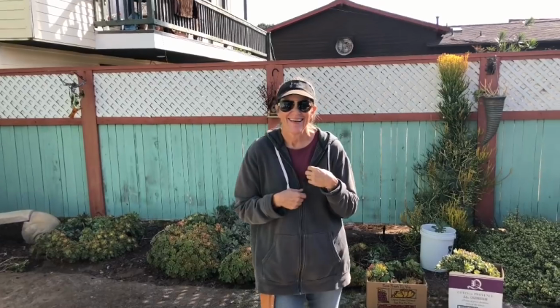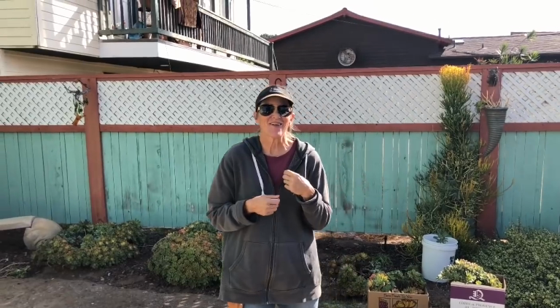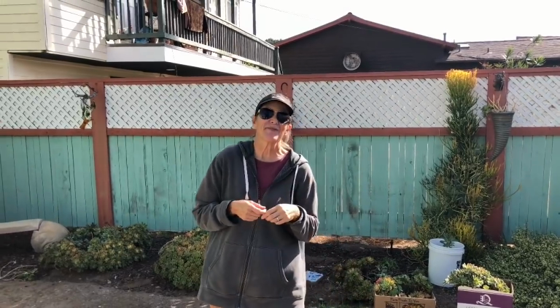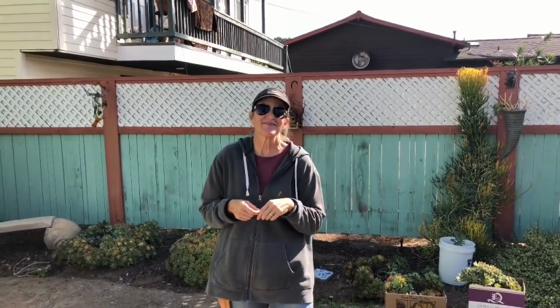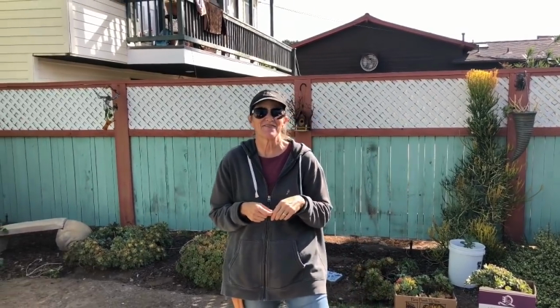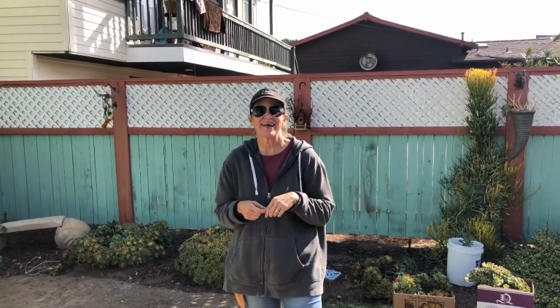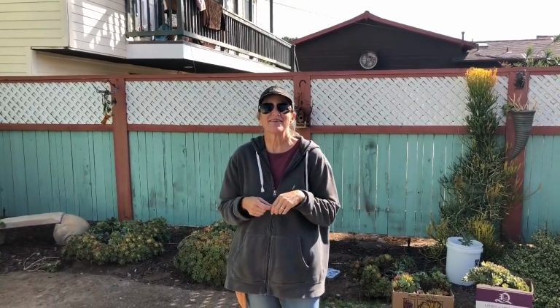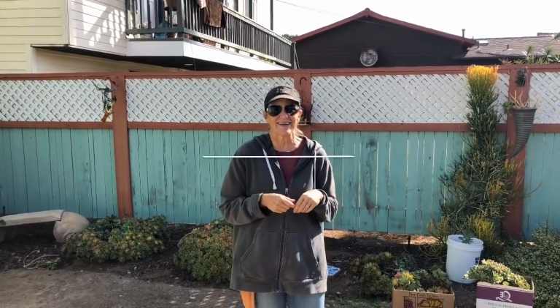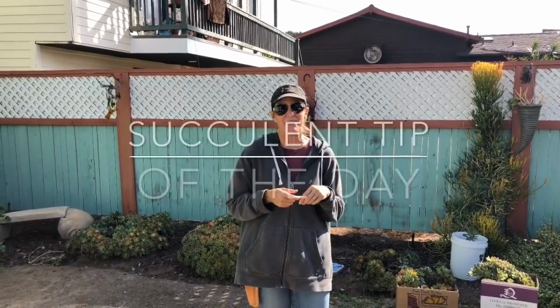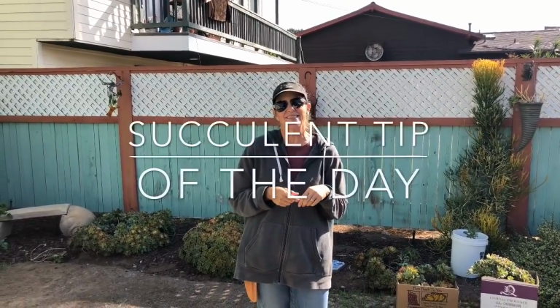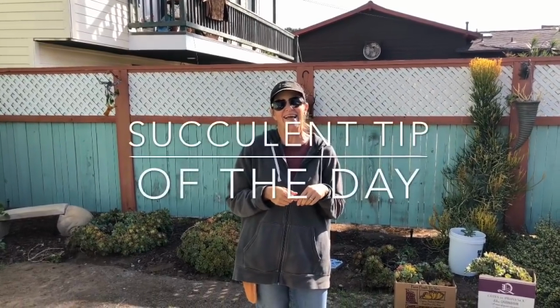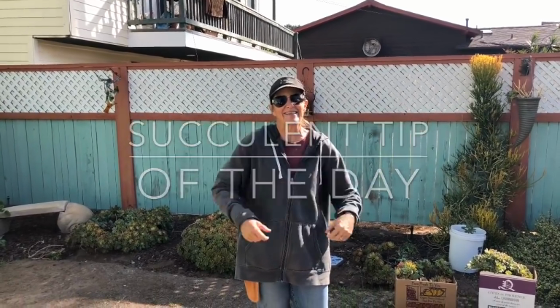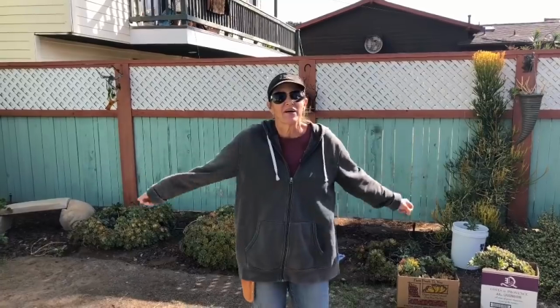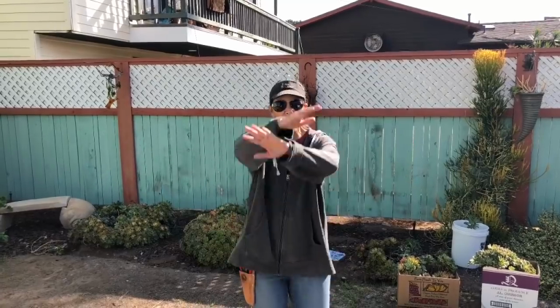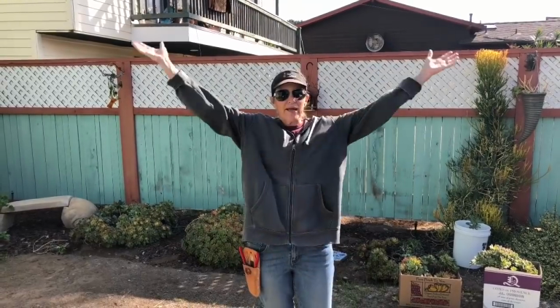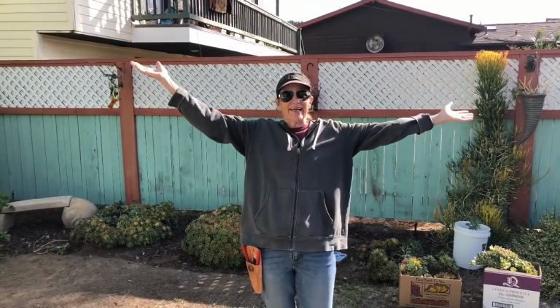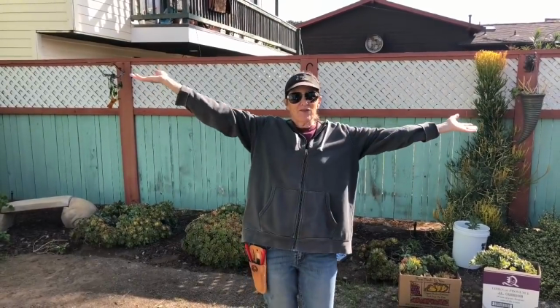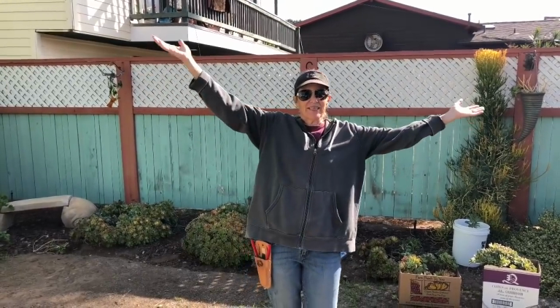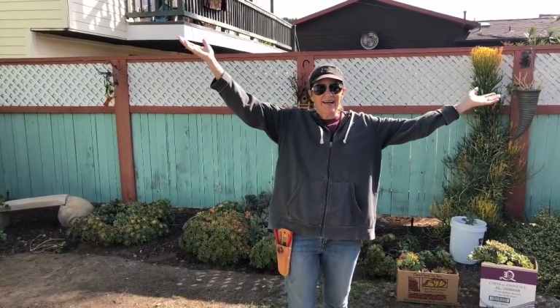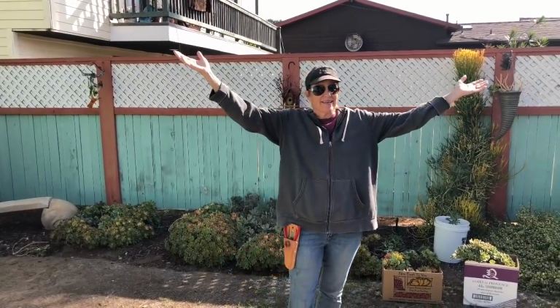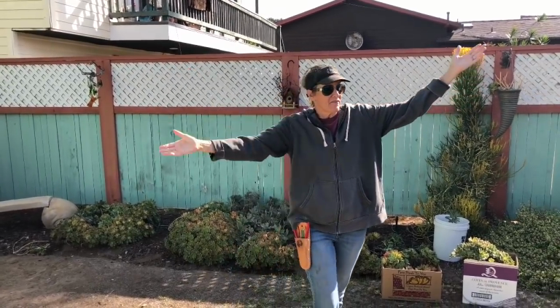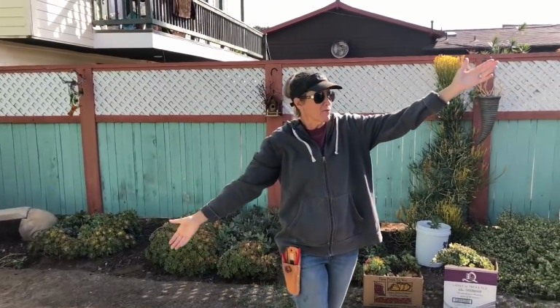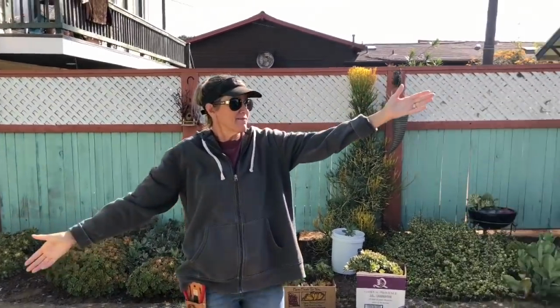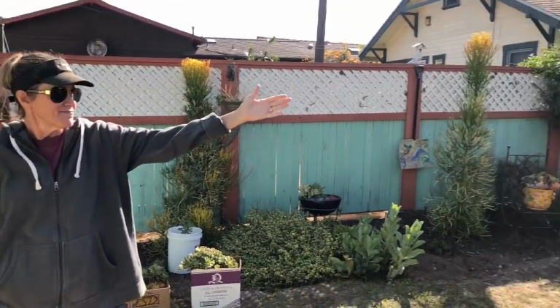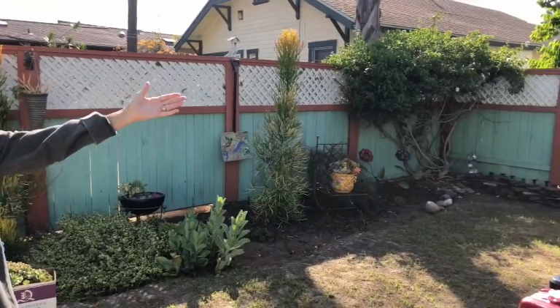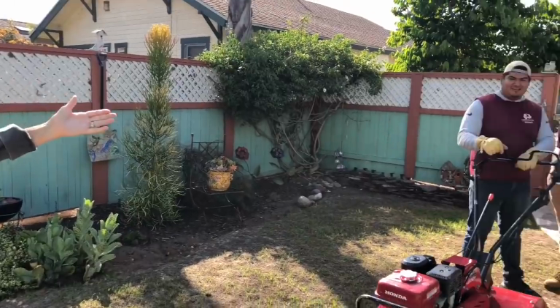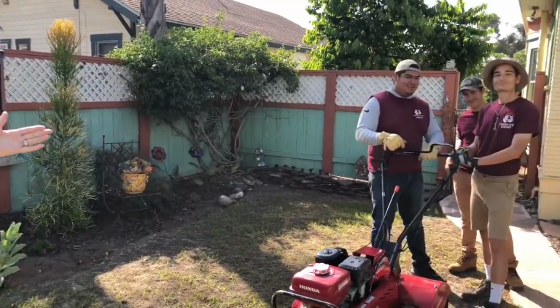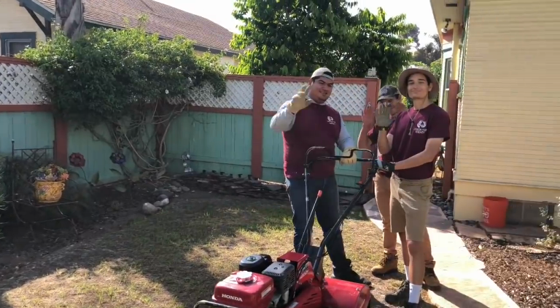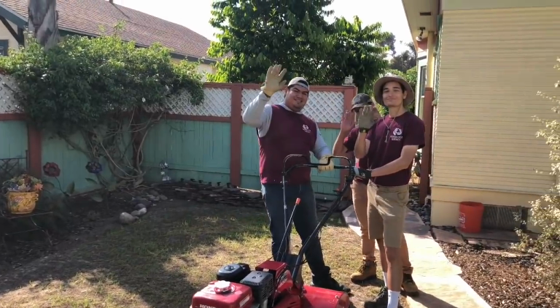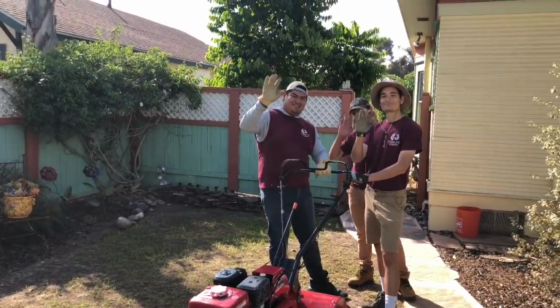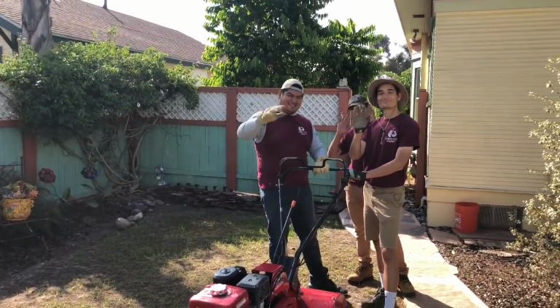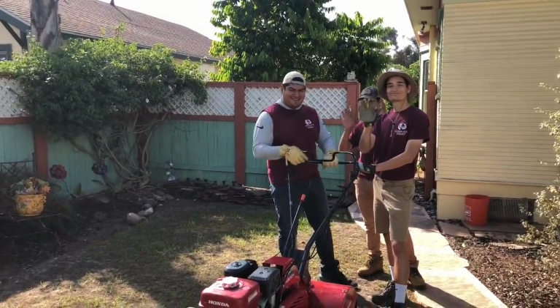It's Lori Eubanks of Design for Serenity with your succulent tip of the day, and it's groundbreaking in University Heights. I've got with me the three stooges over here — Manny, Moe, and Jack.